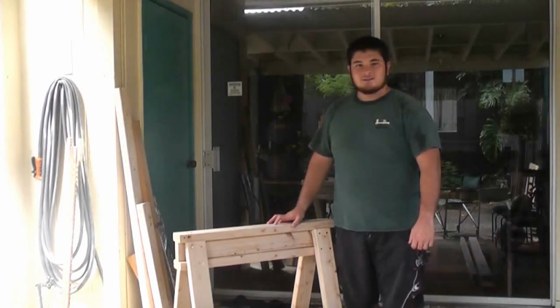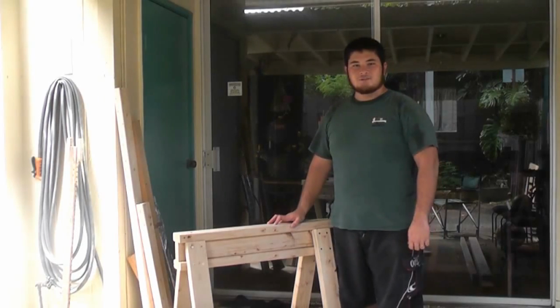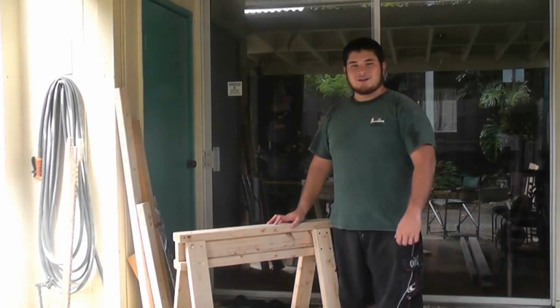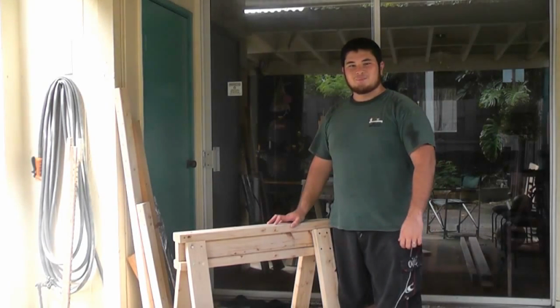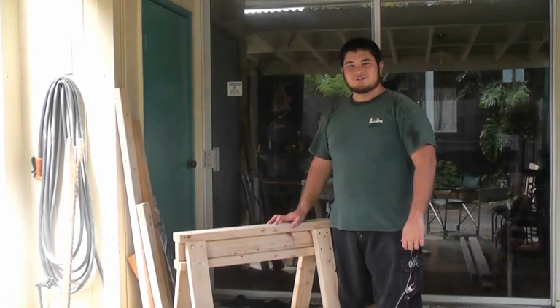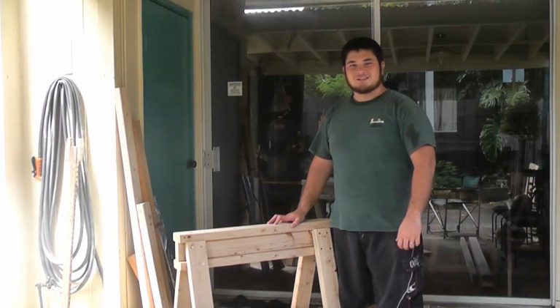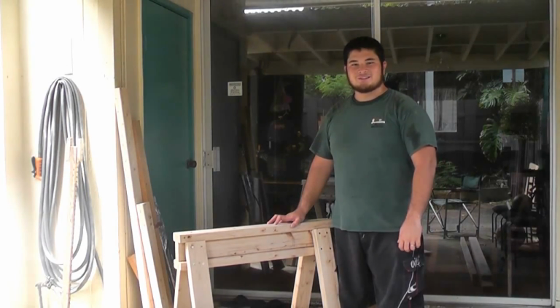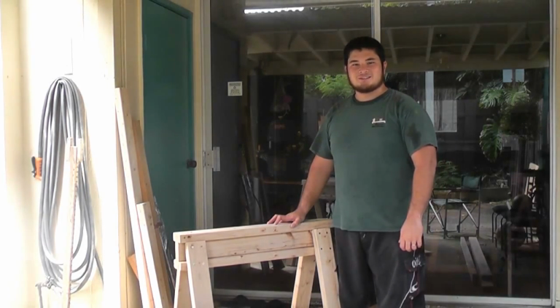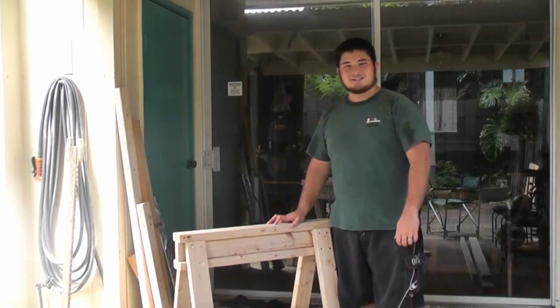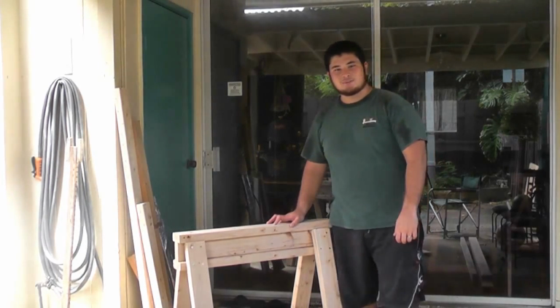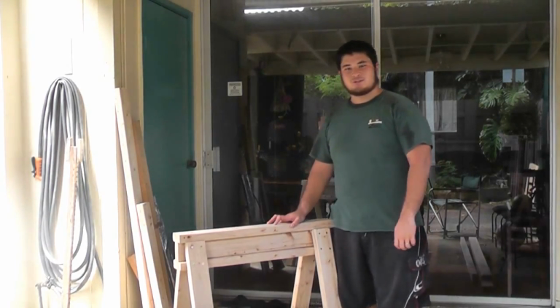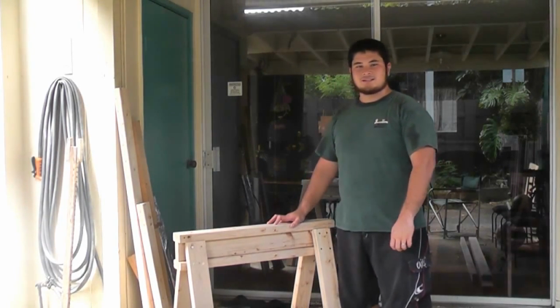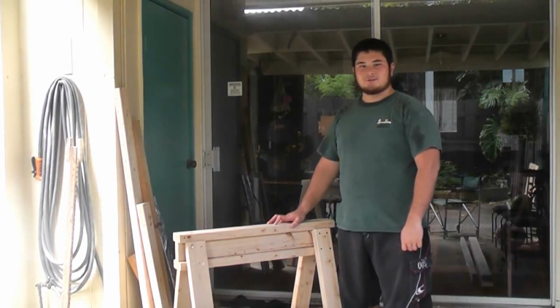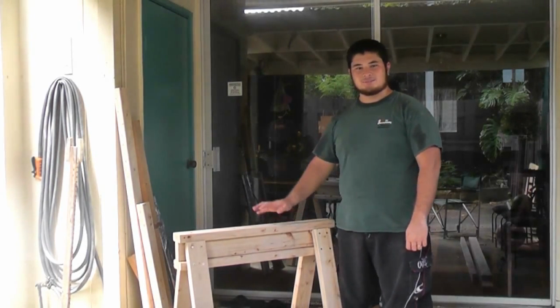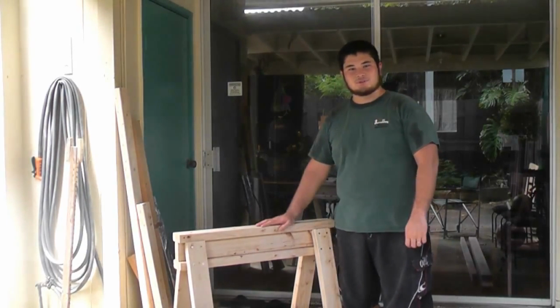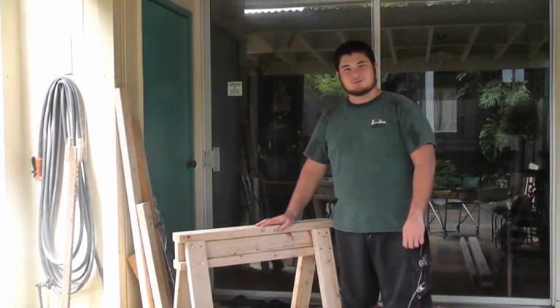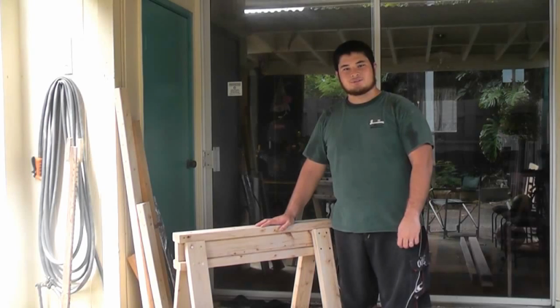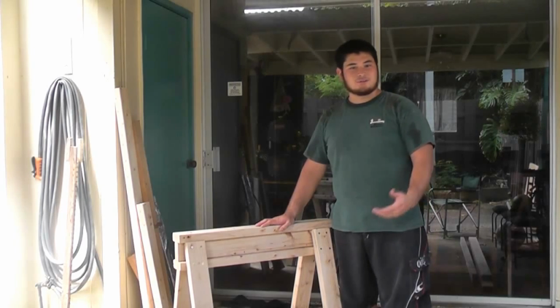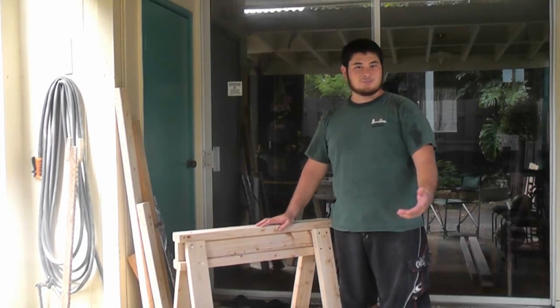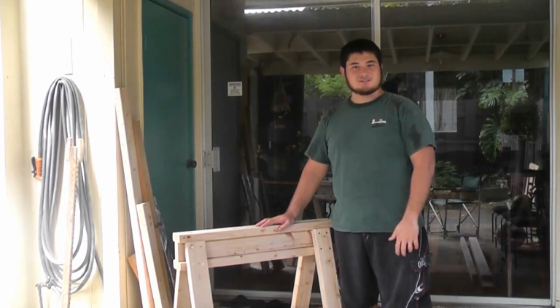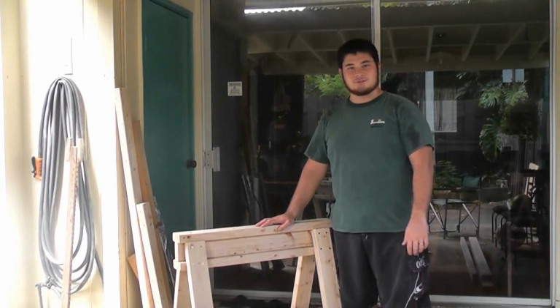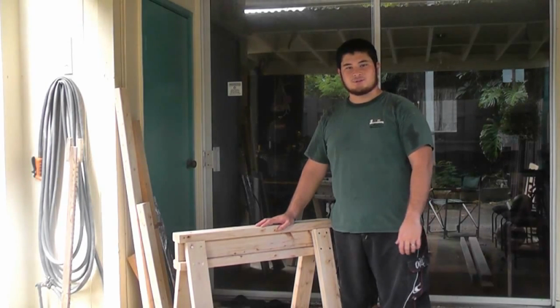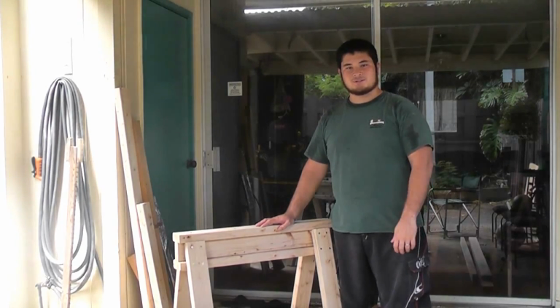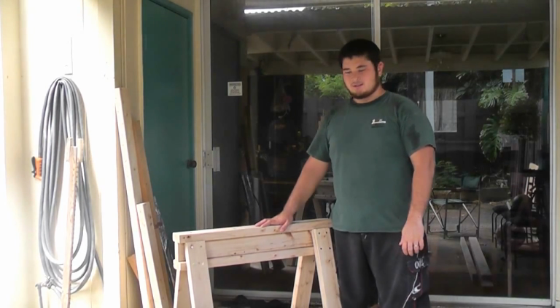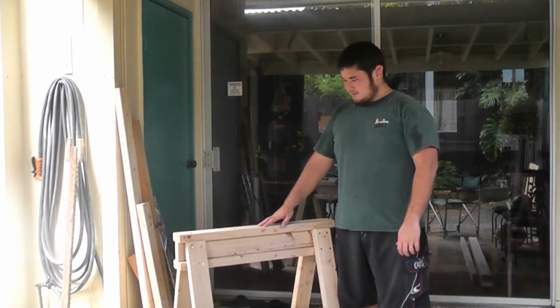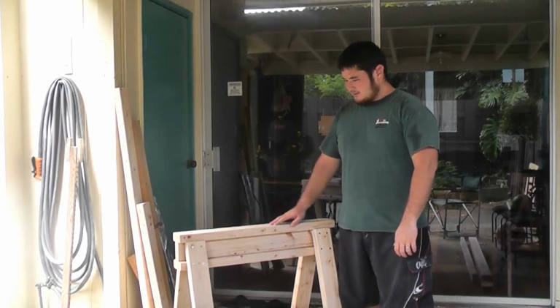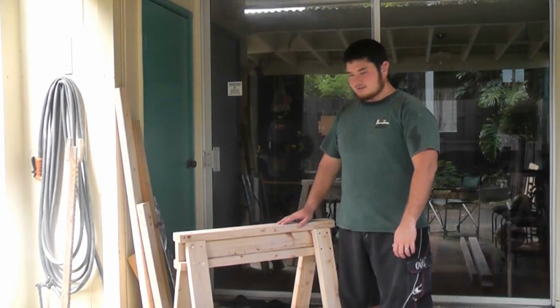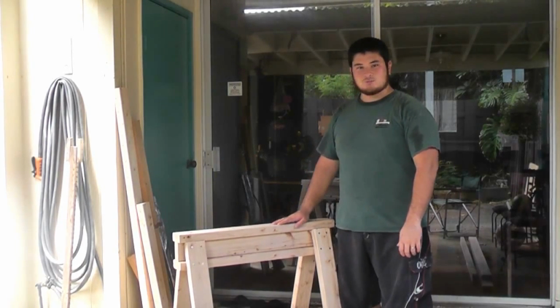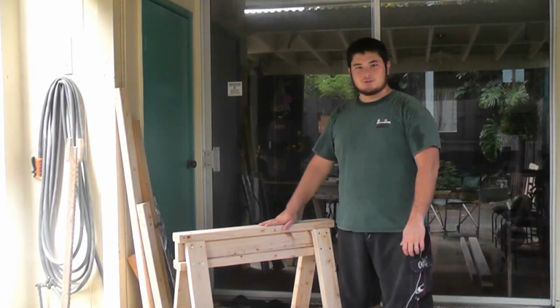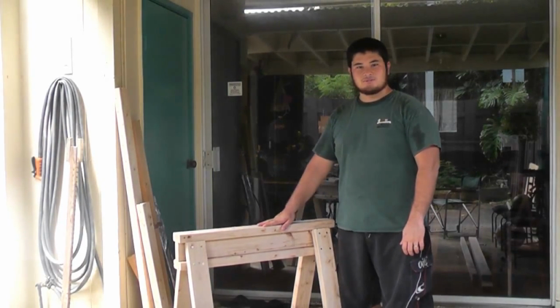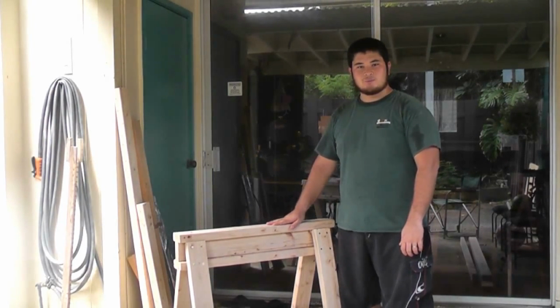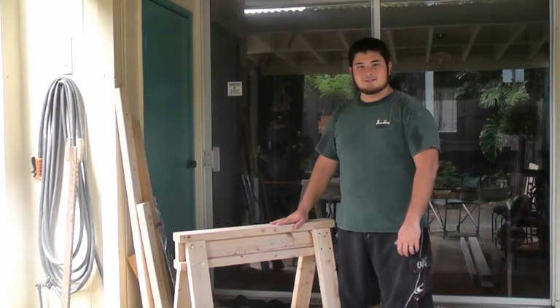Hey fellow backyard builders, Nick here. Today I'm going to show you guys how to build a simple saw horse. Now there are many ways to build a saw horse, this is just one of many ways.